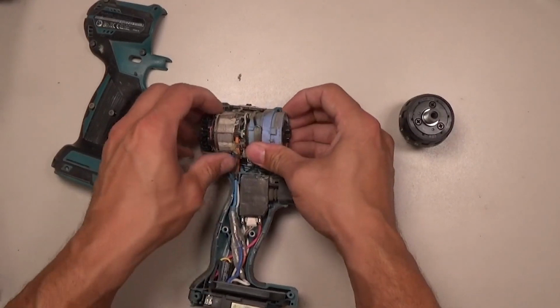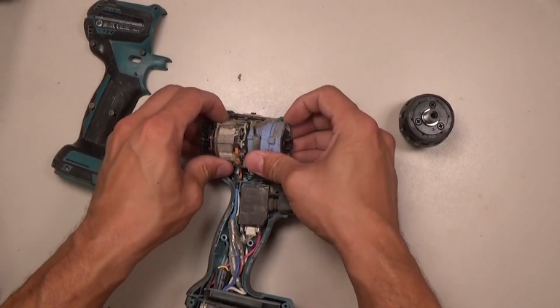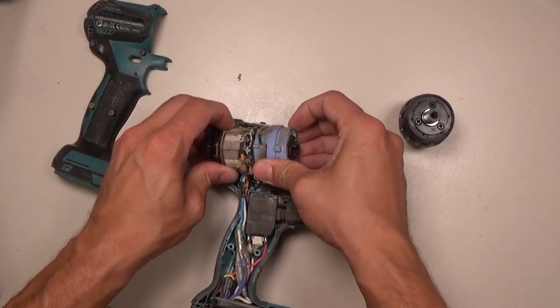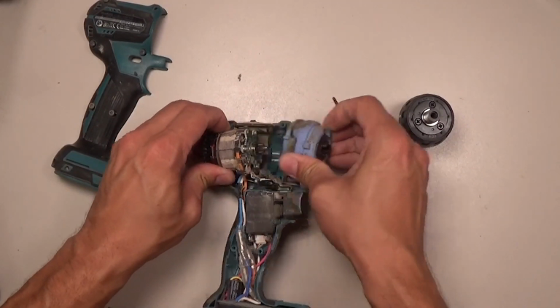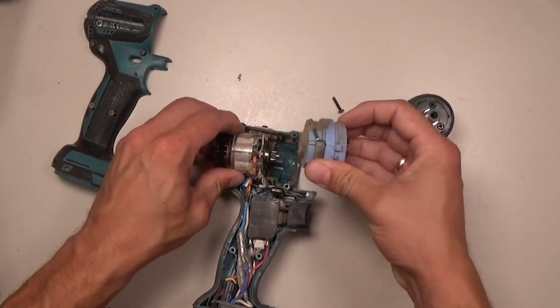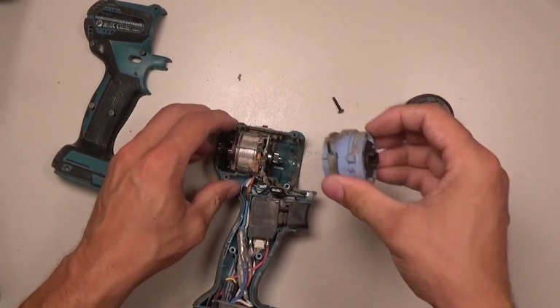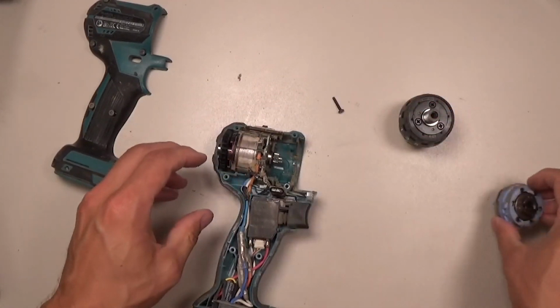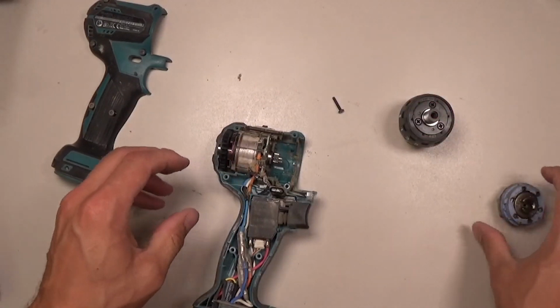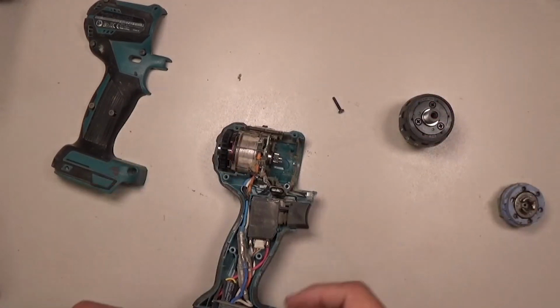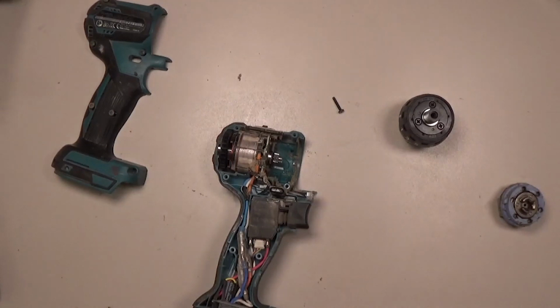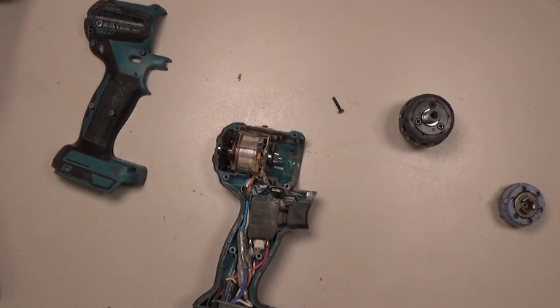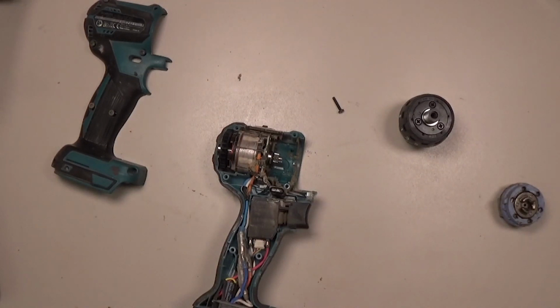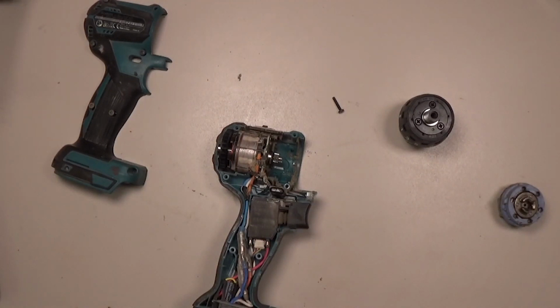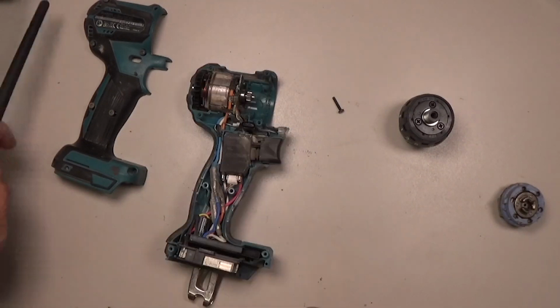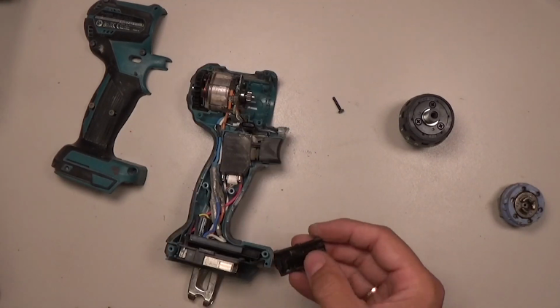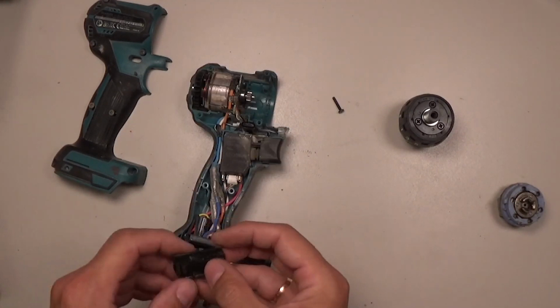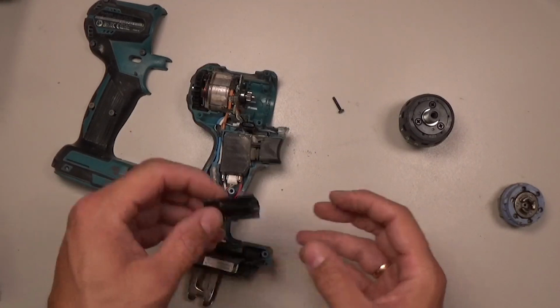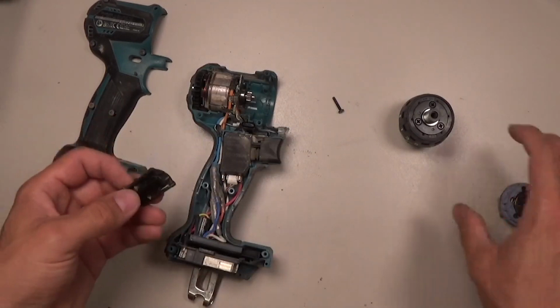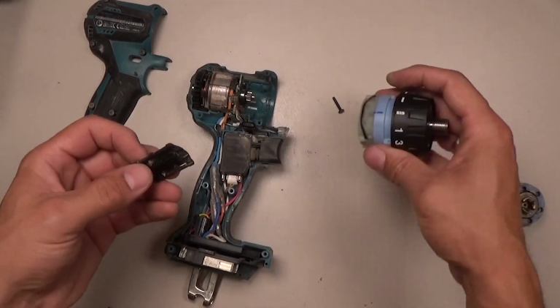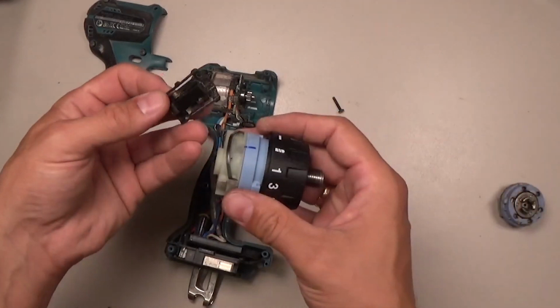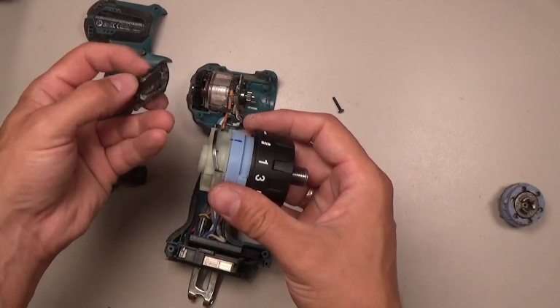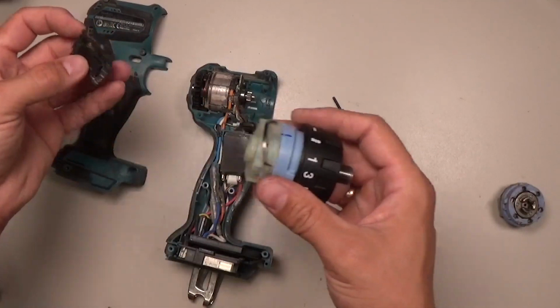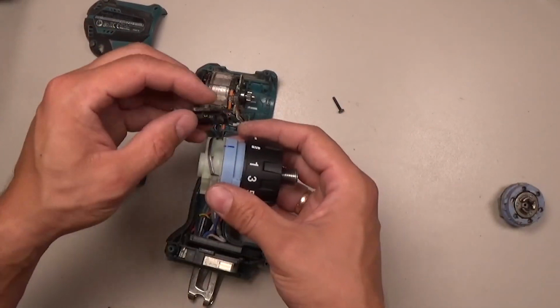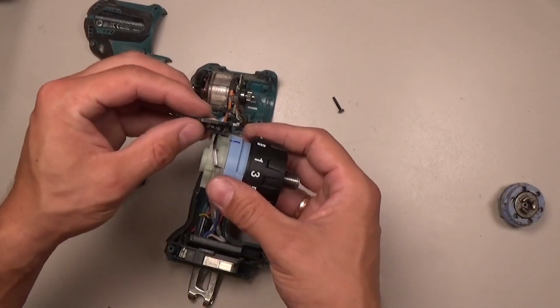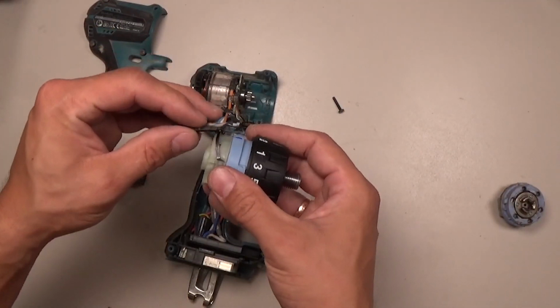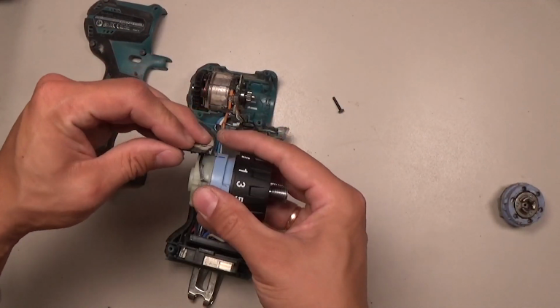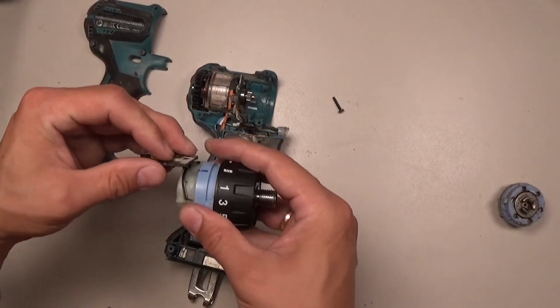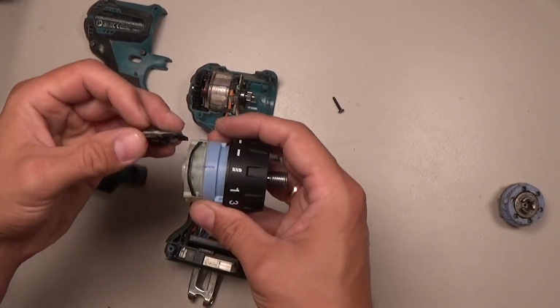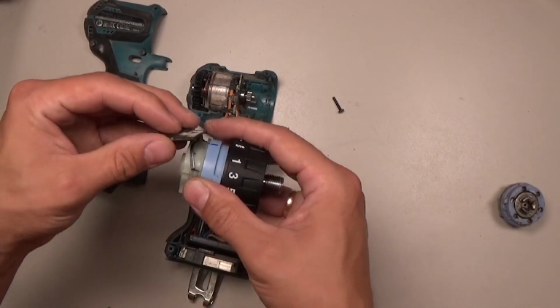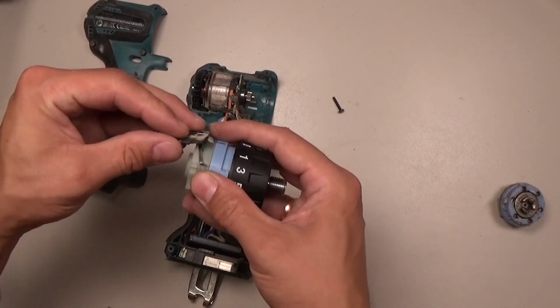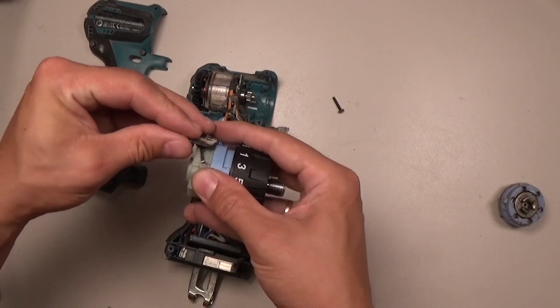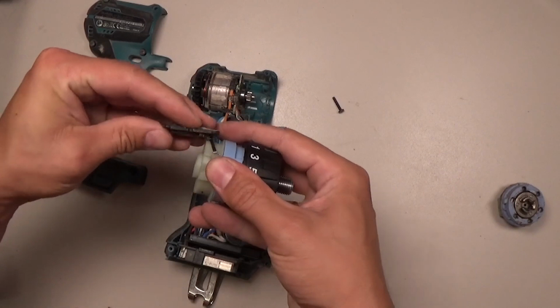Open the drill and the old gyarasi brush it just slightly. Now we need to put the speed changer on the new gyarasi.